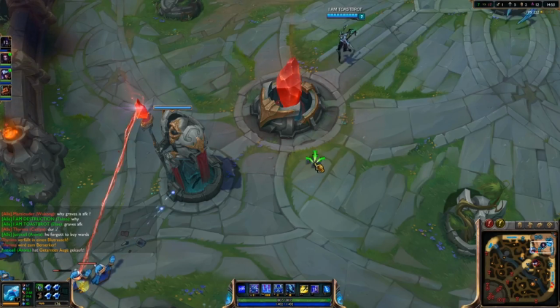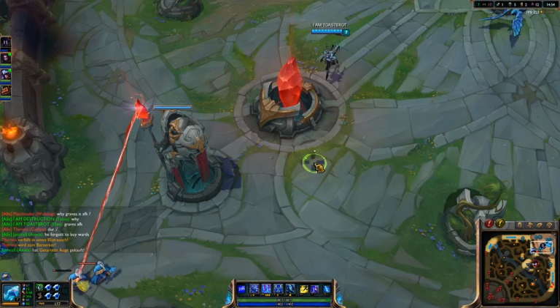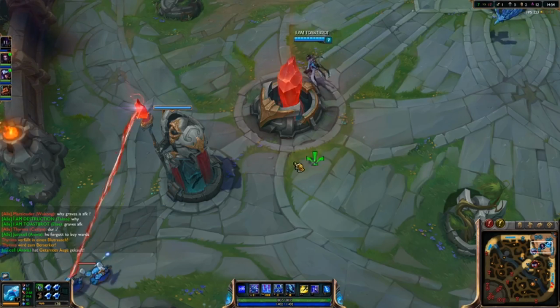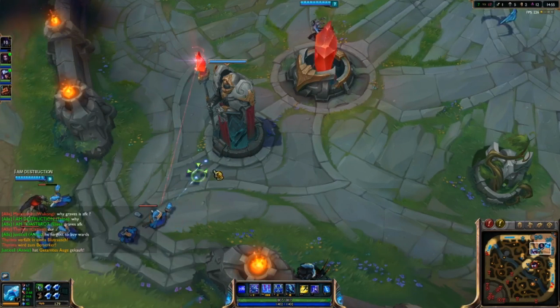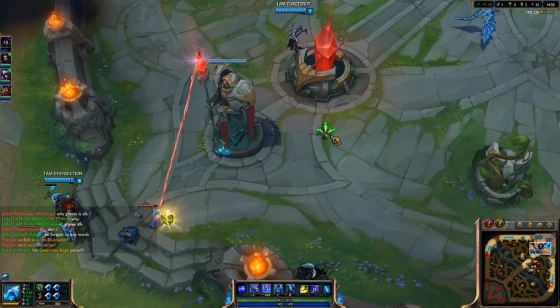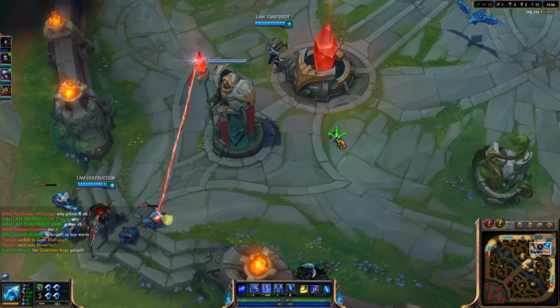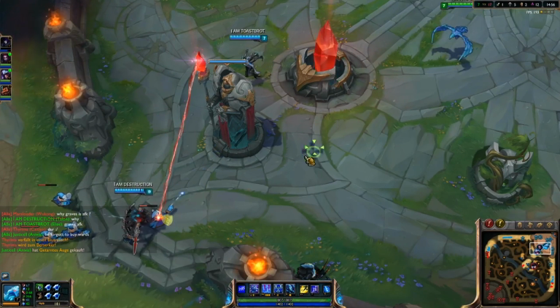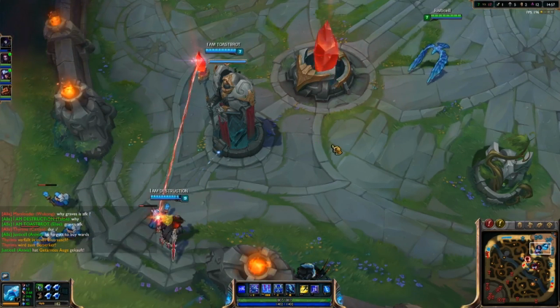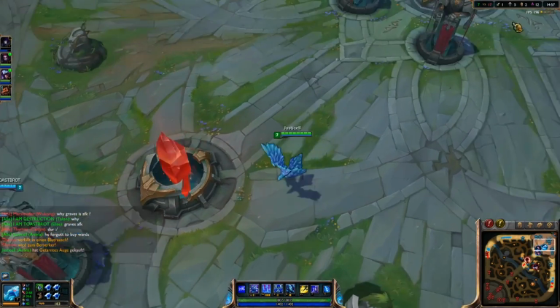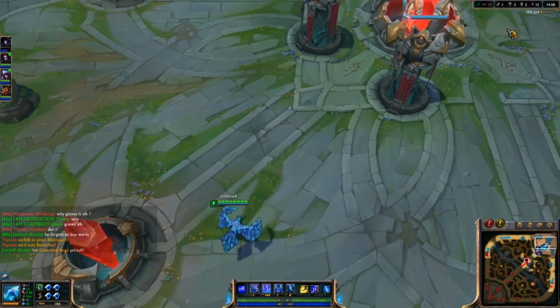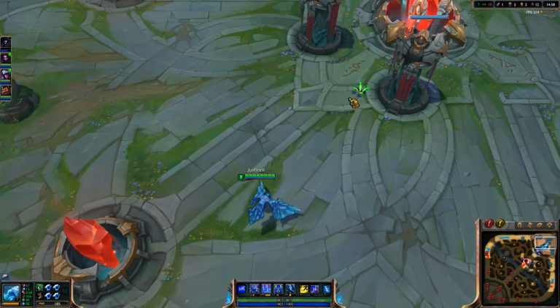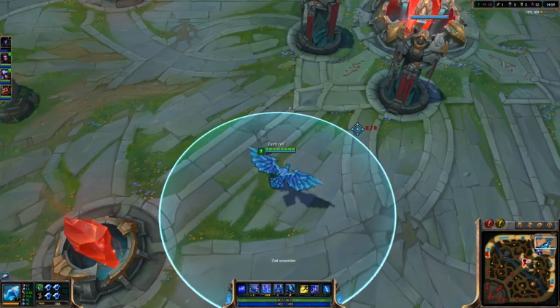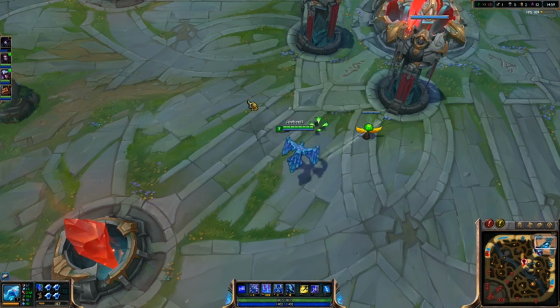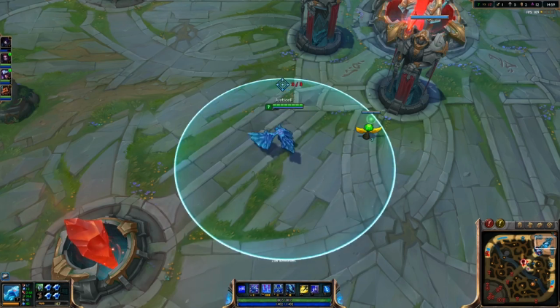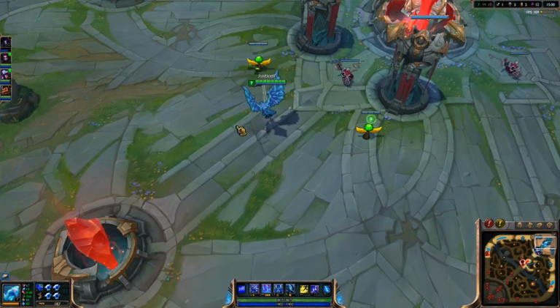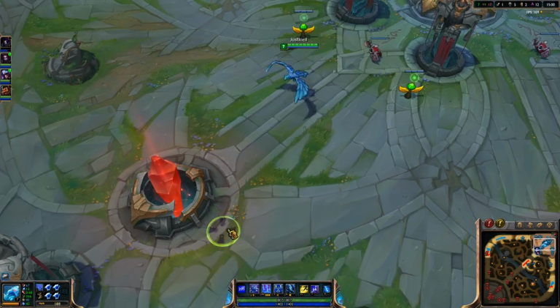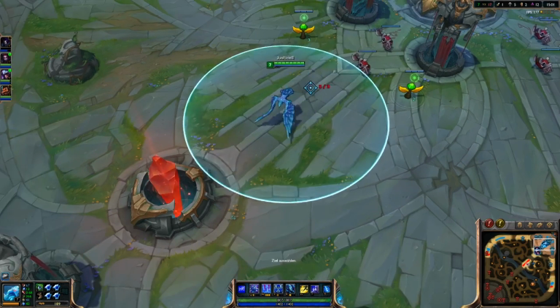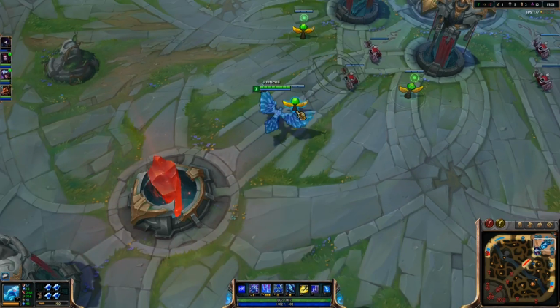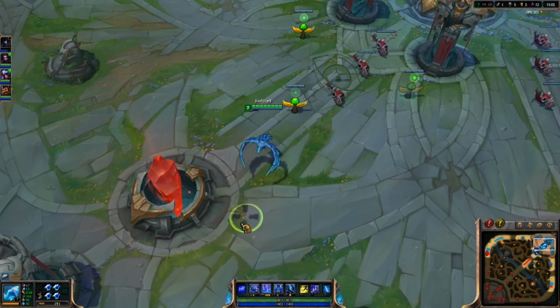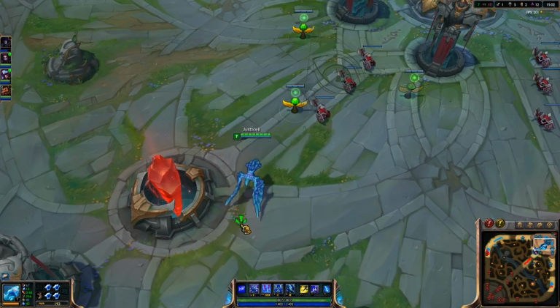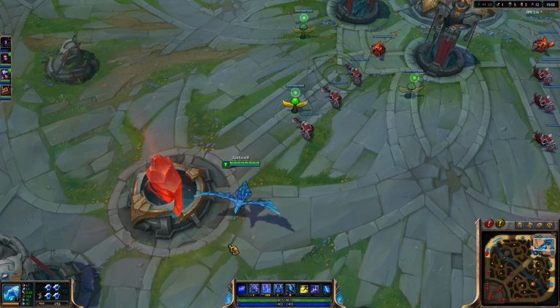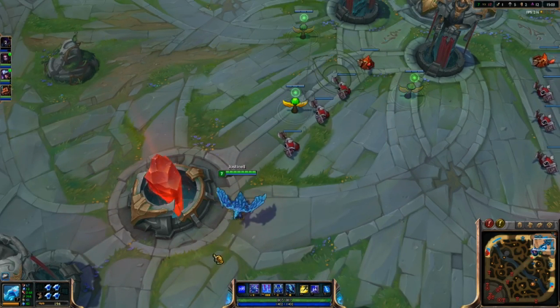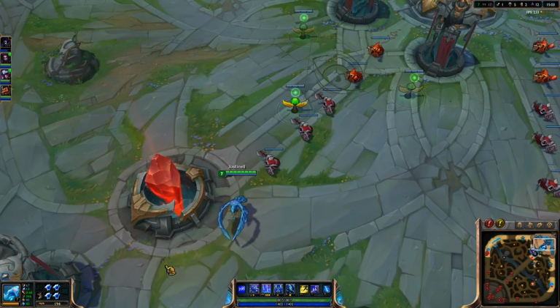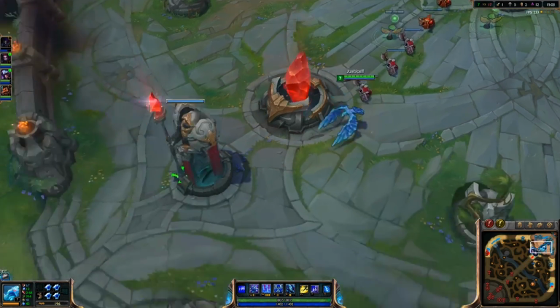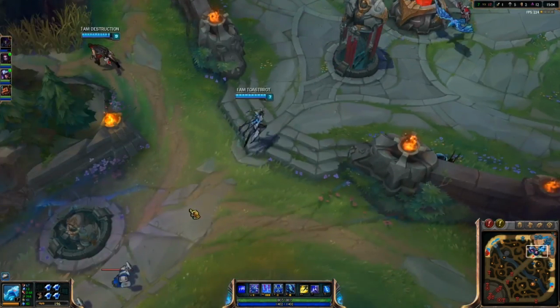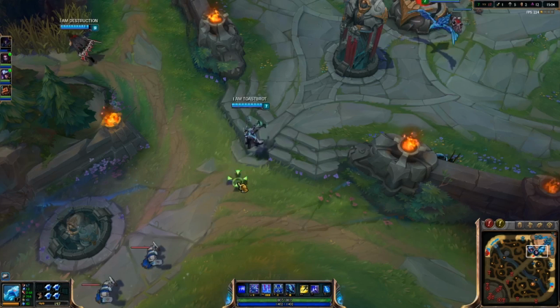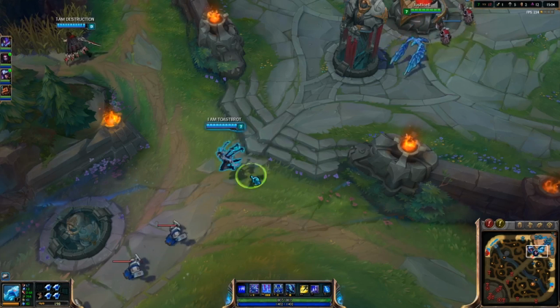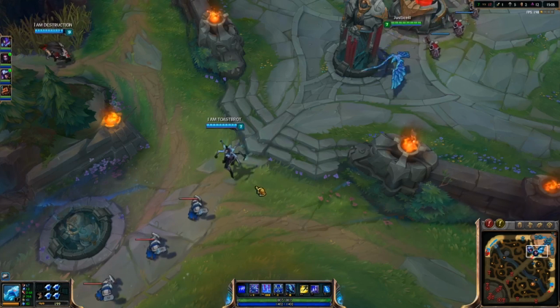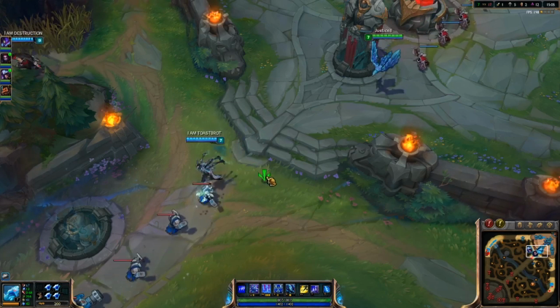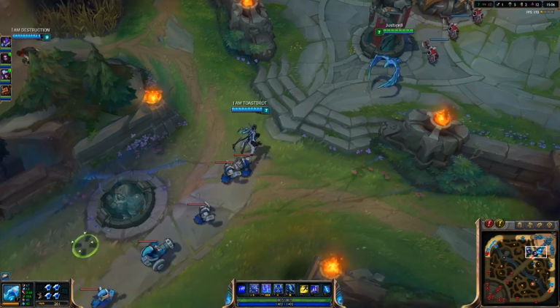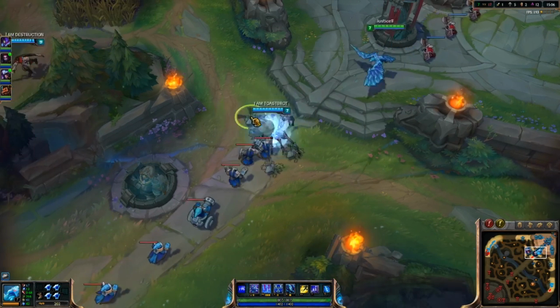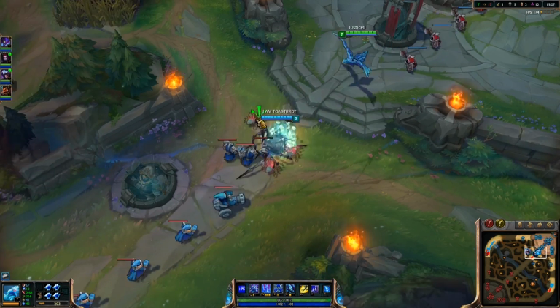Another trick many people do not know: if you put three wards in the shape I do right here, you get the all-seeing eye and you won't be able to be backdoored the whole game.